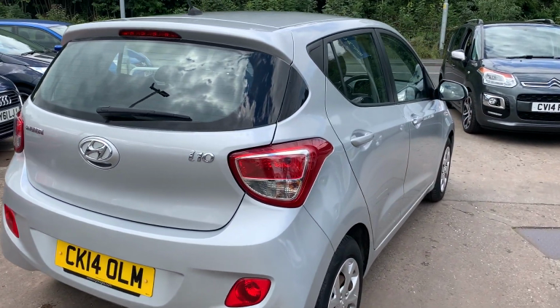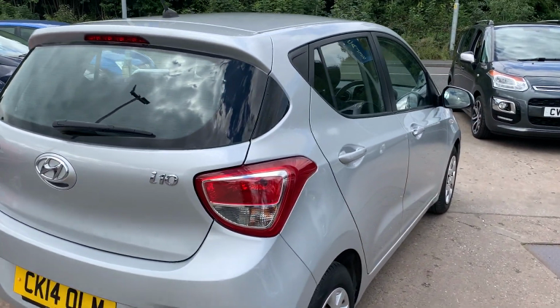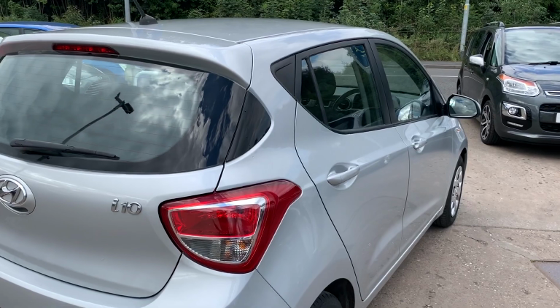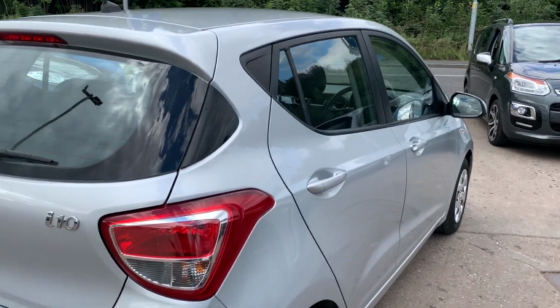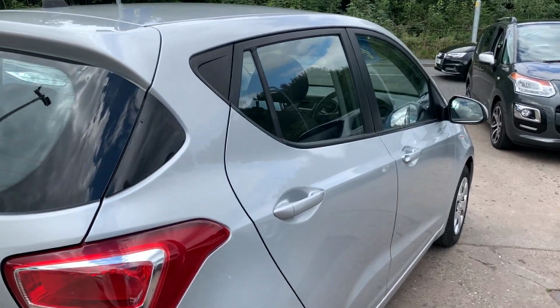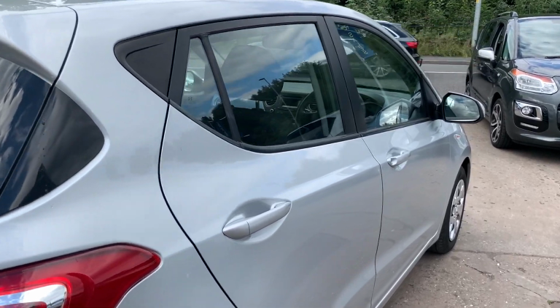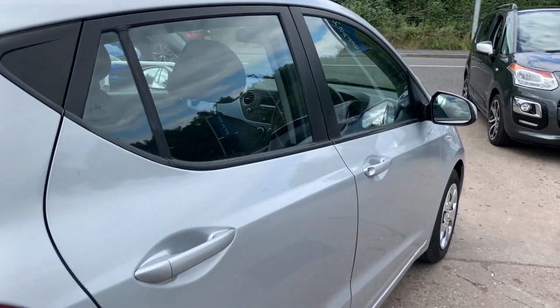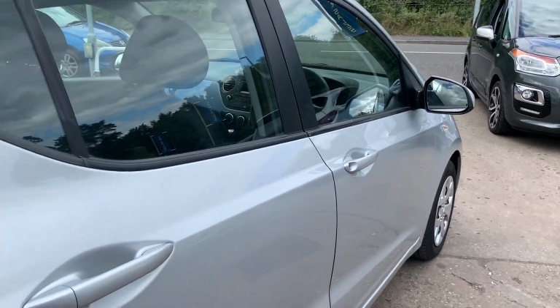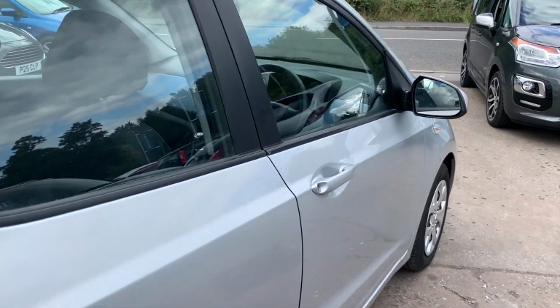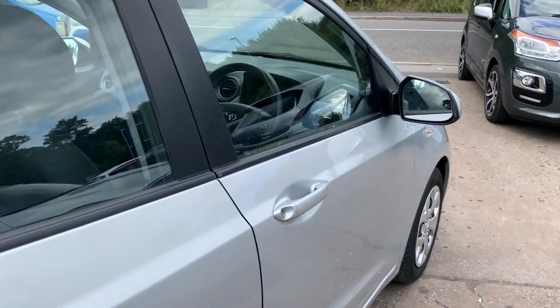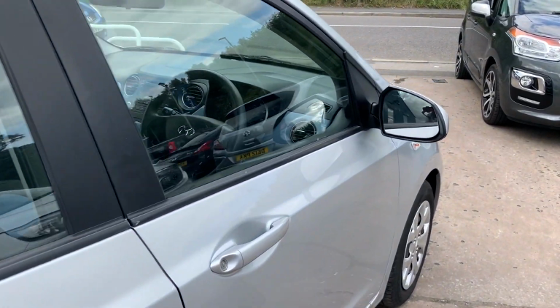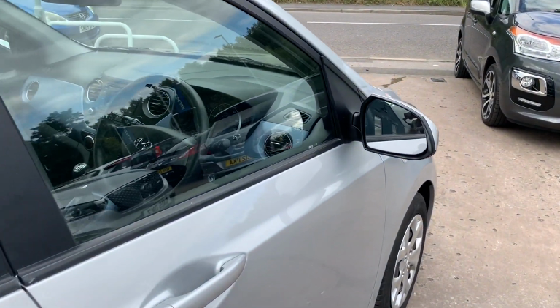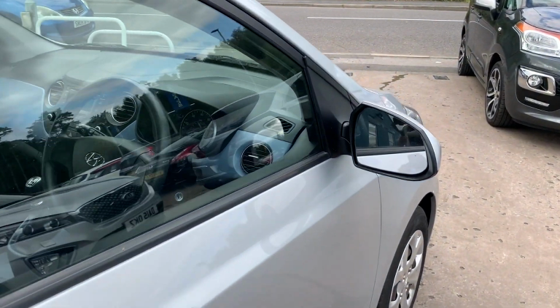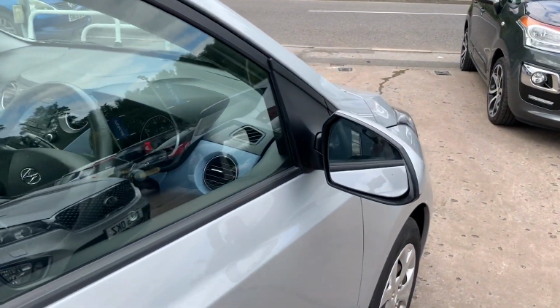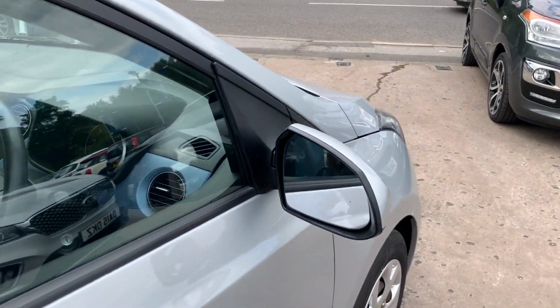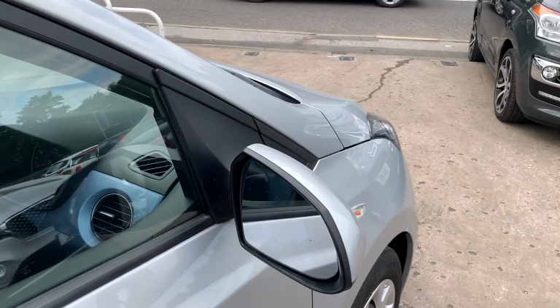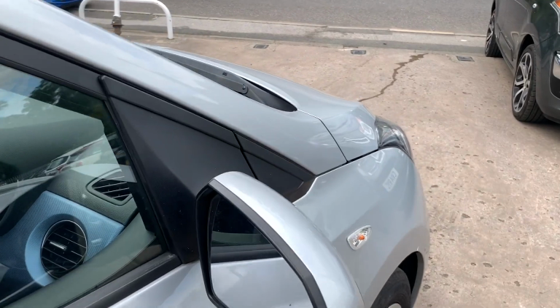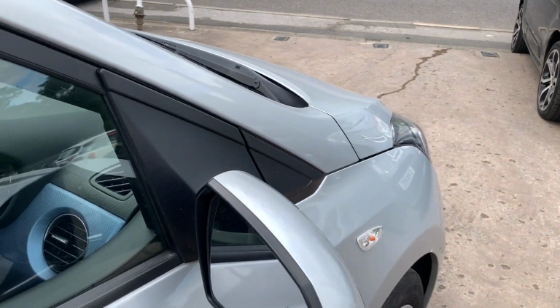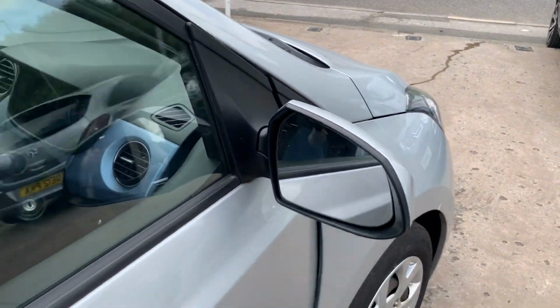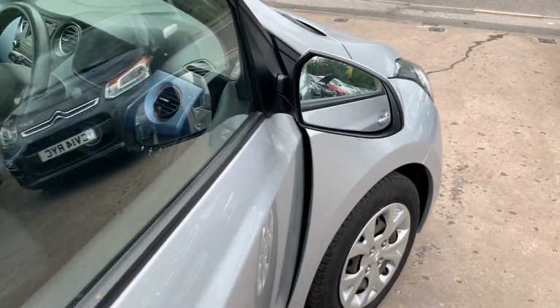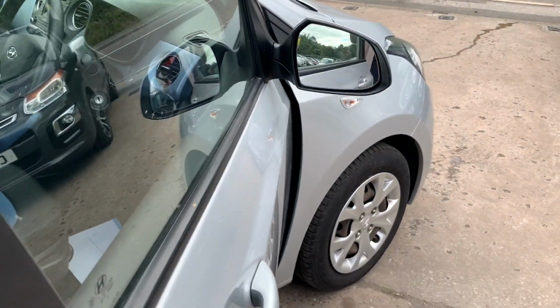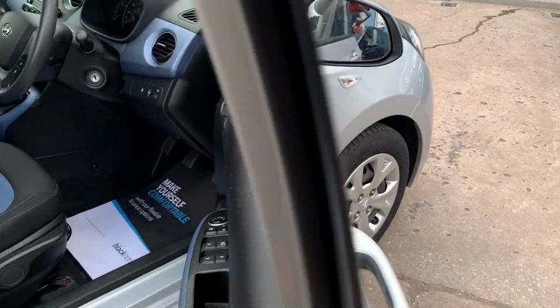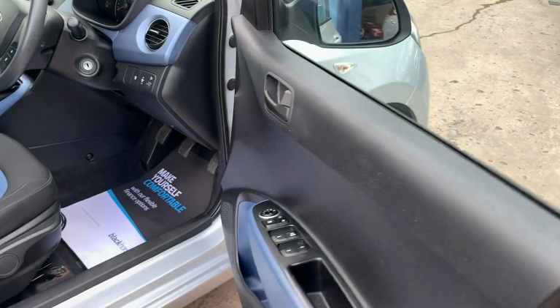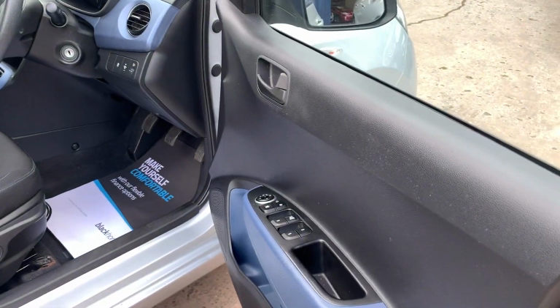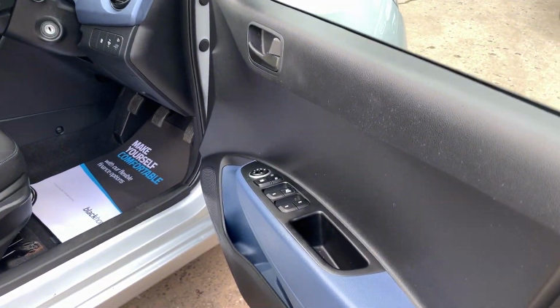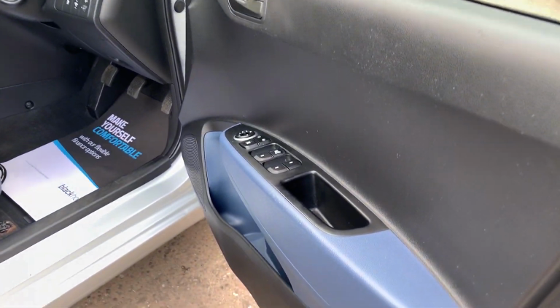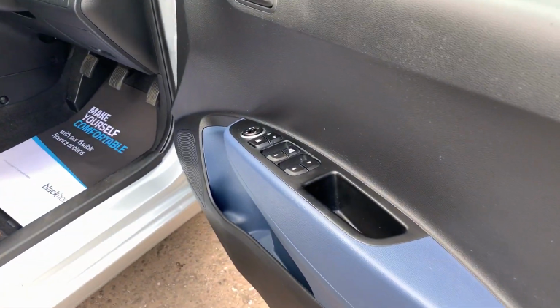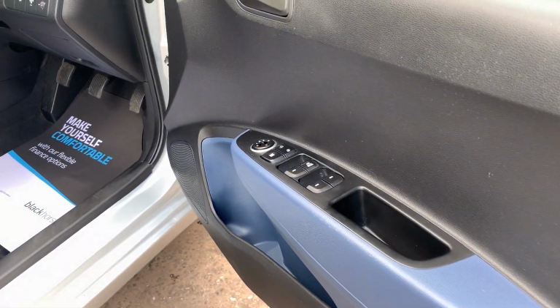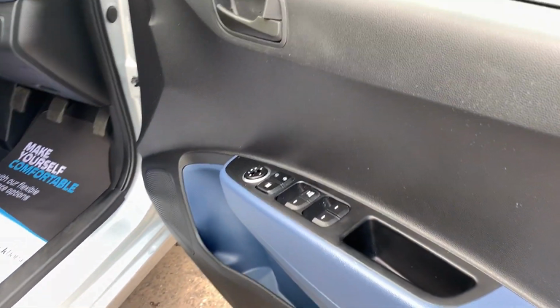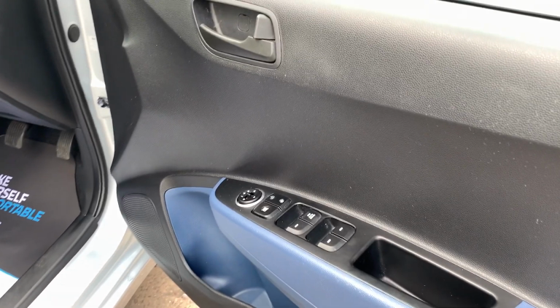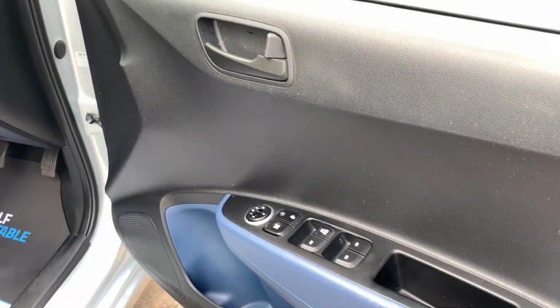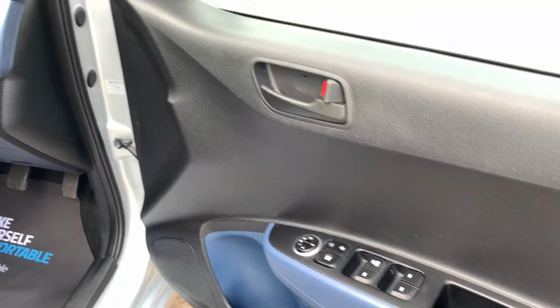I'll show you inside. Inside the car, electric windows and mirrors here.